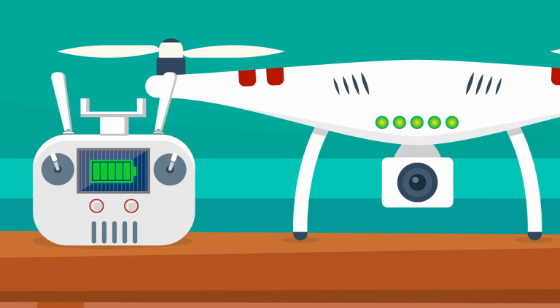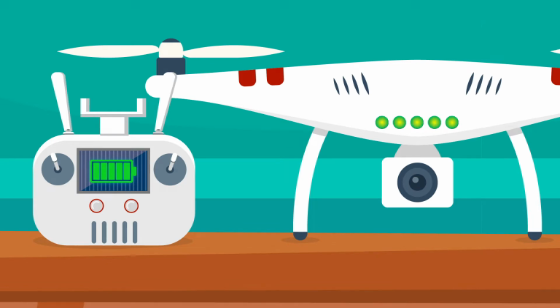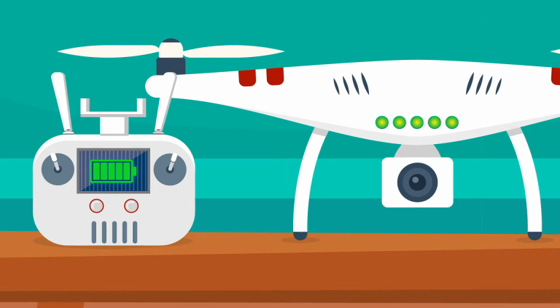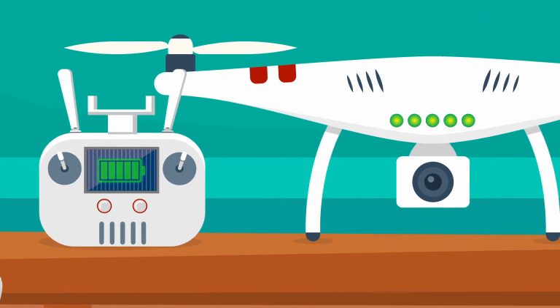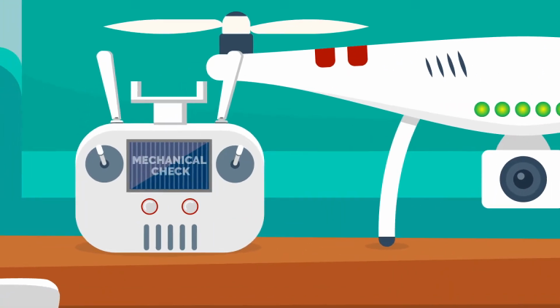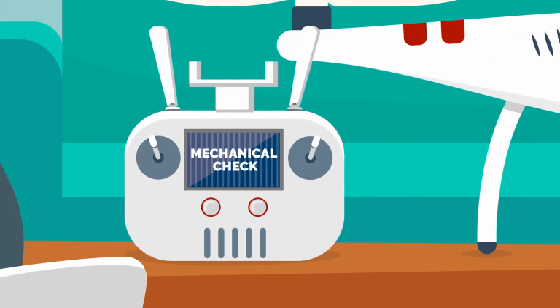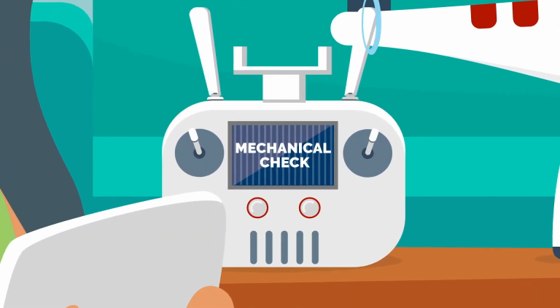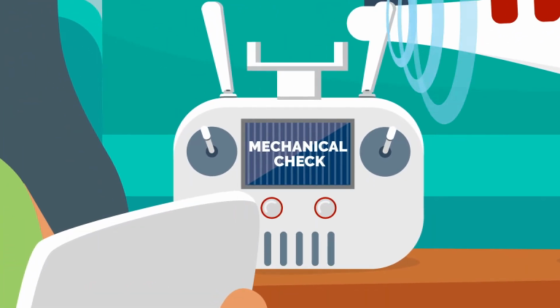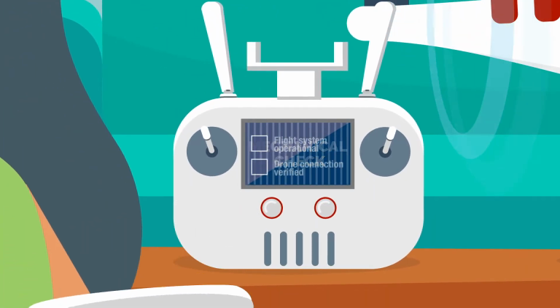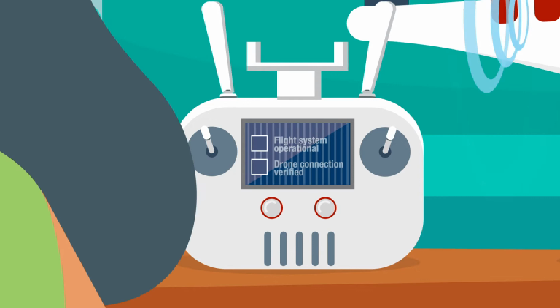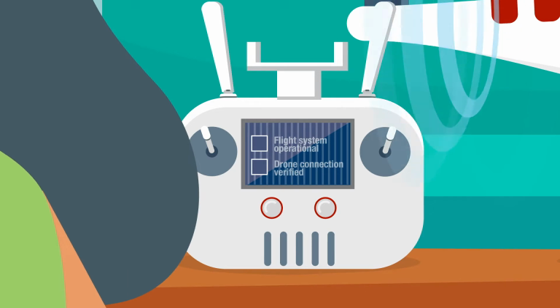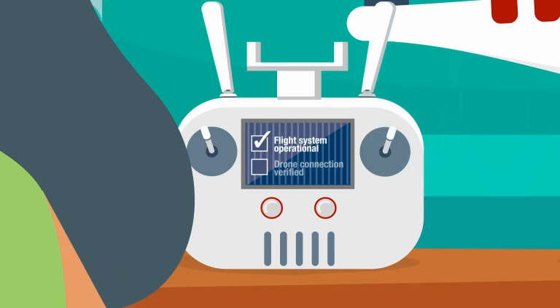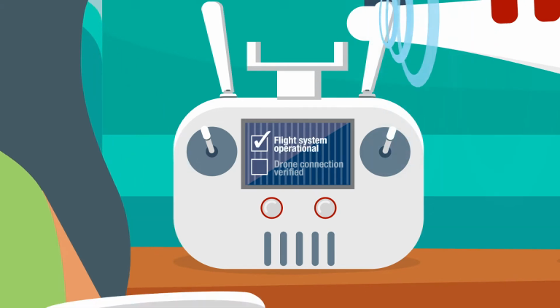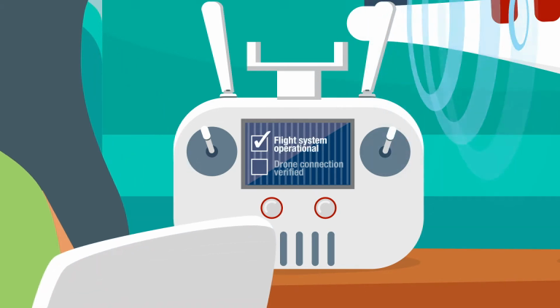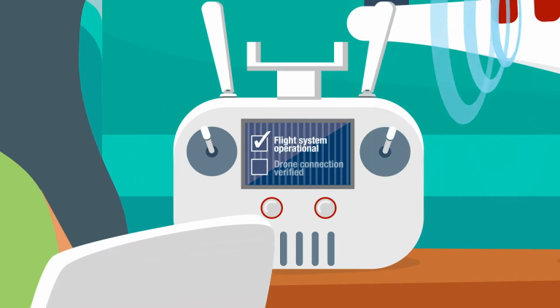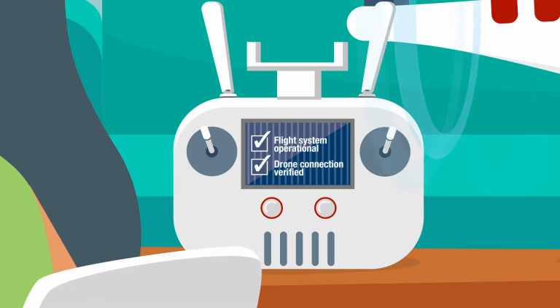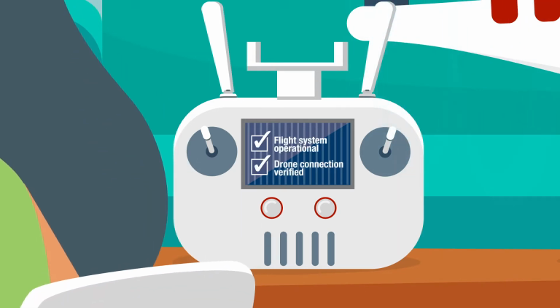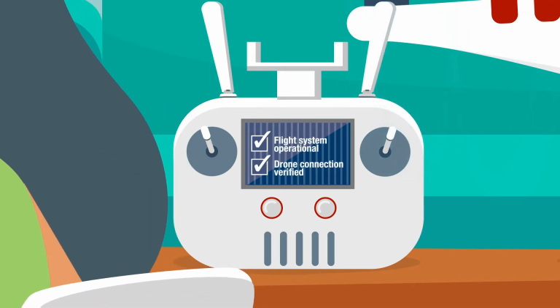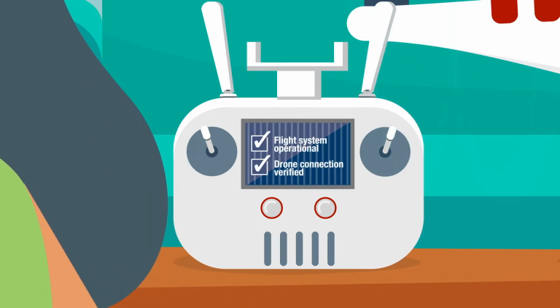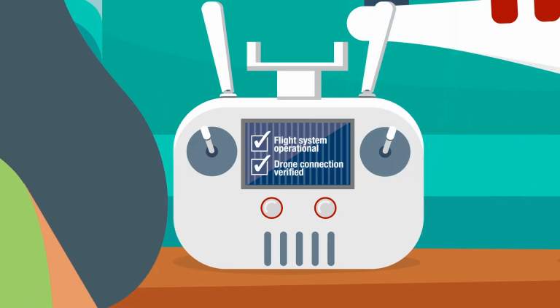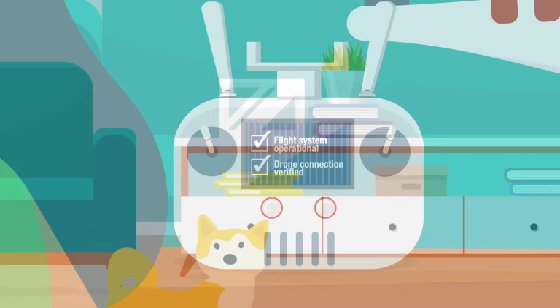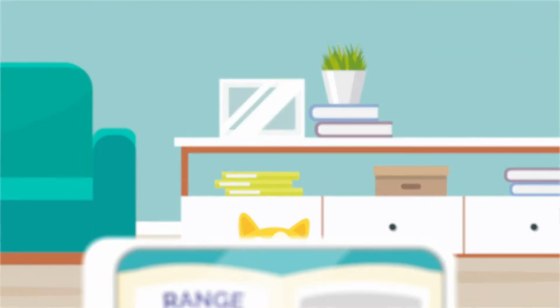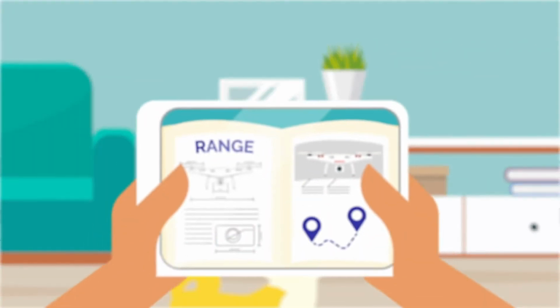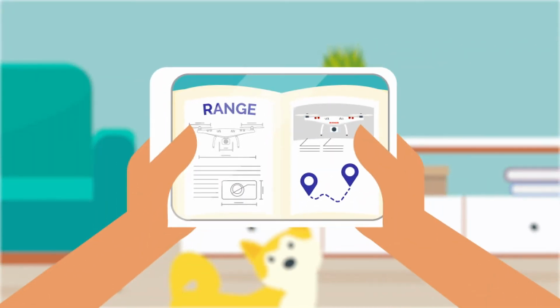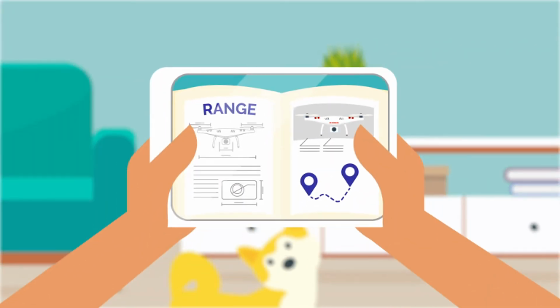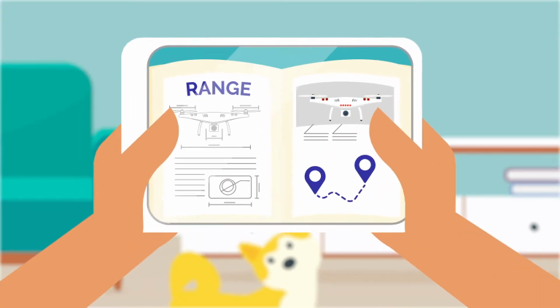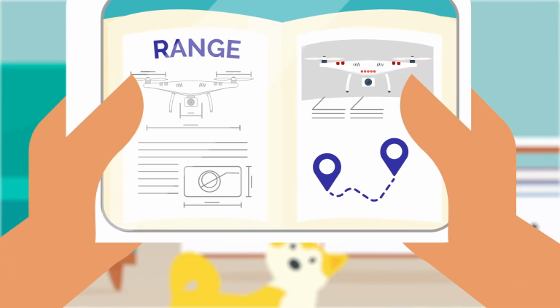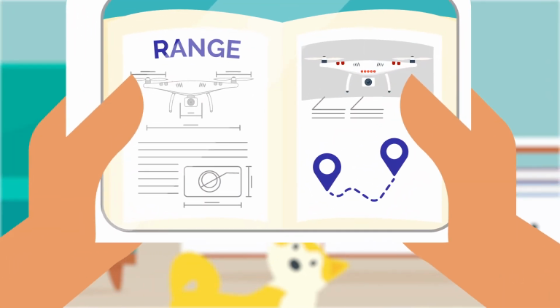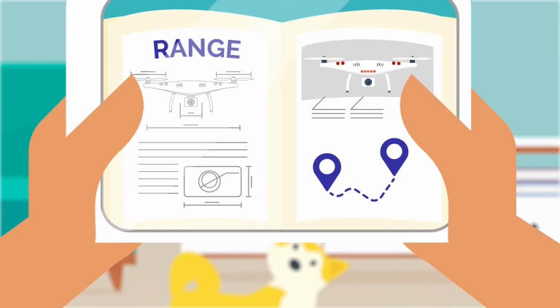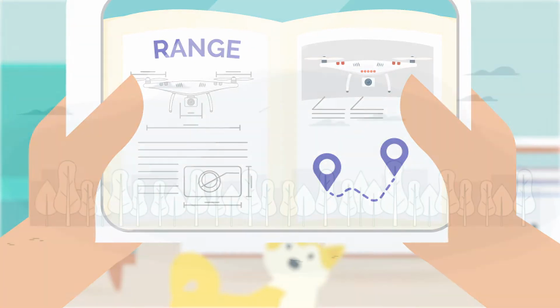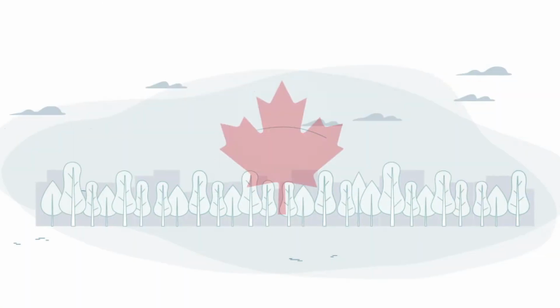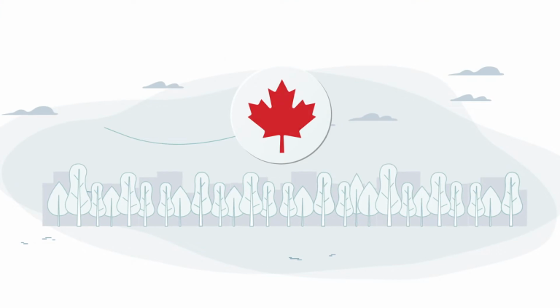Before each flight, perform a mechanical check of your drone to make sure that both the flight system and the connectivity system are in good working condition. Also know your drone's range and plan your flight accordingly.